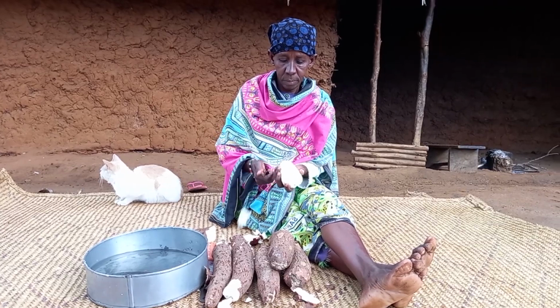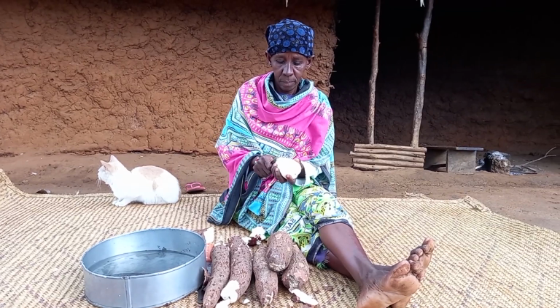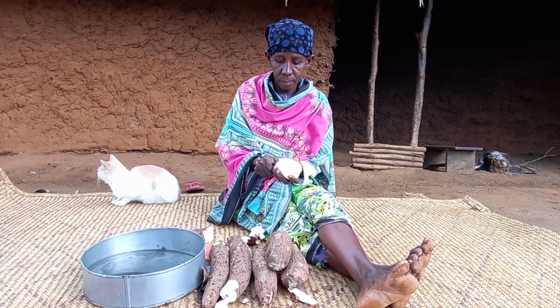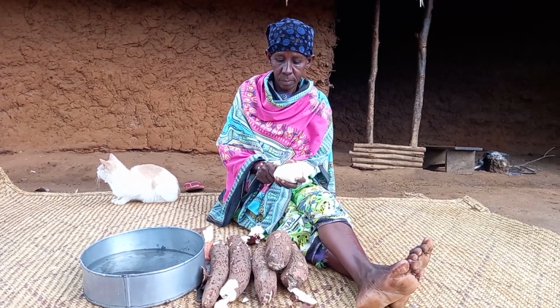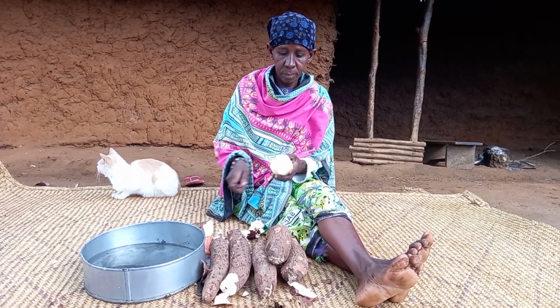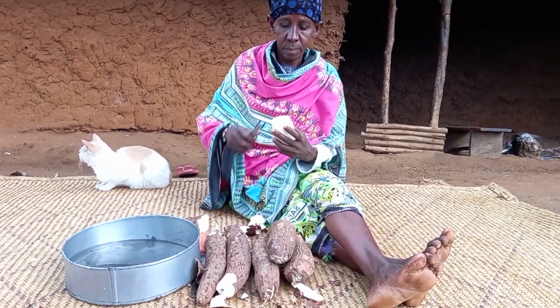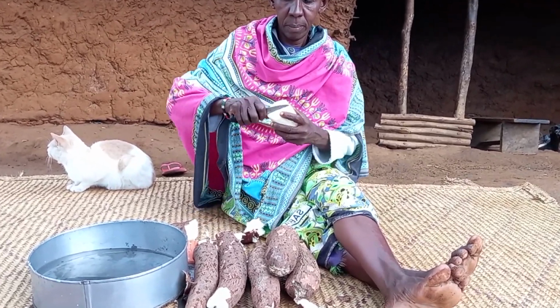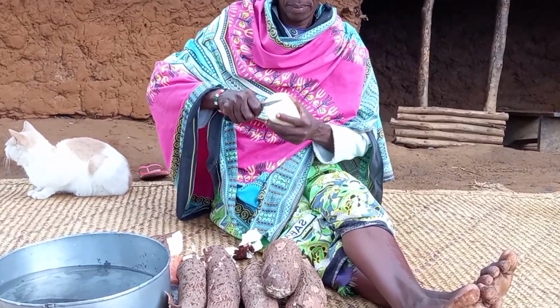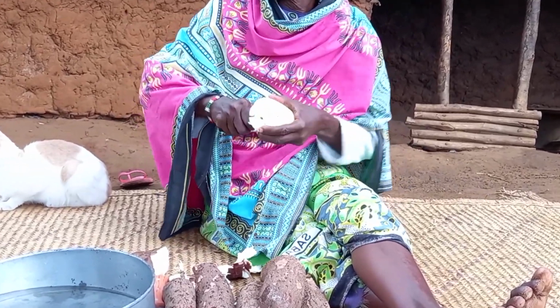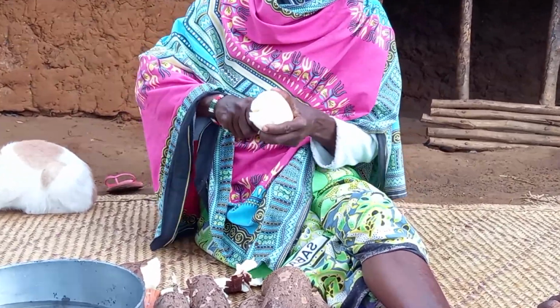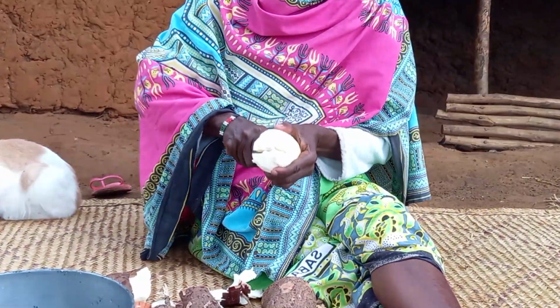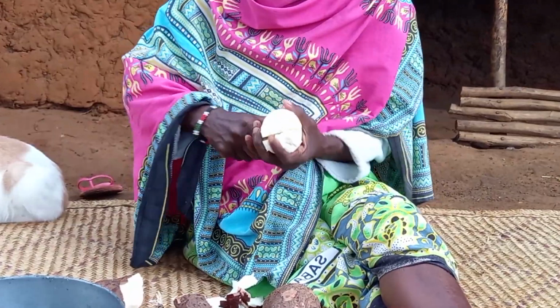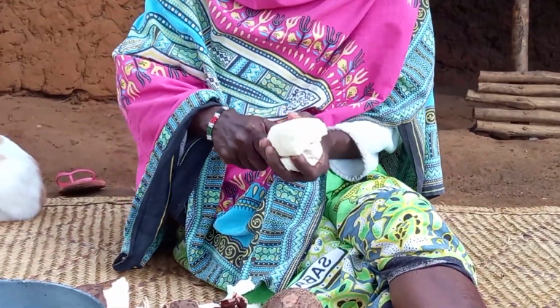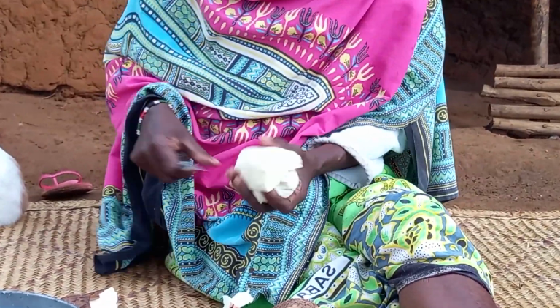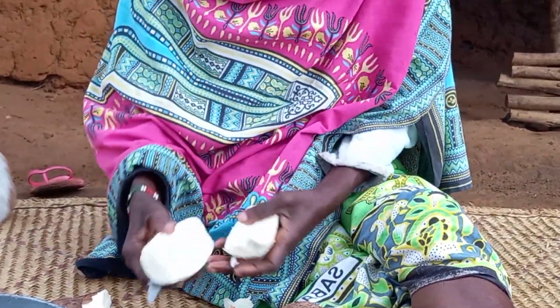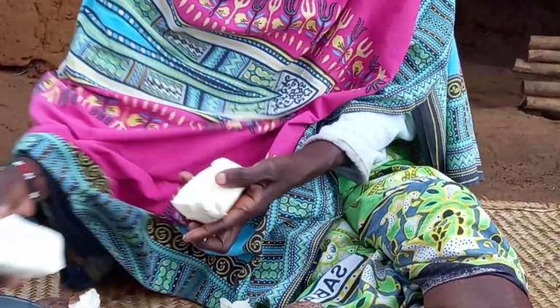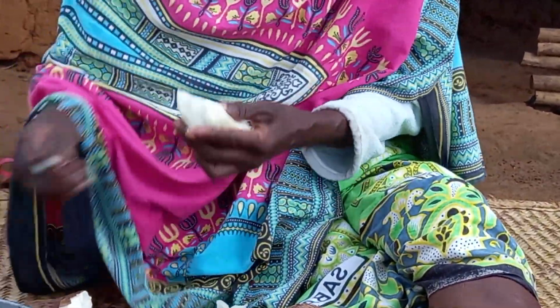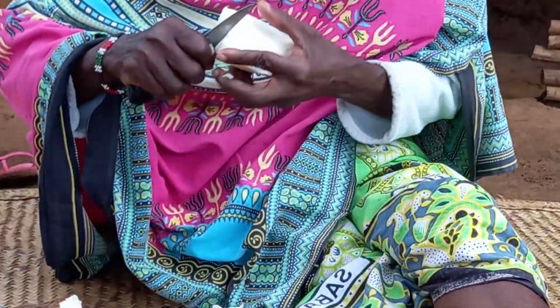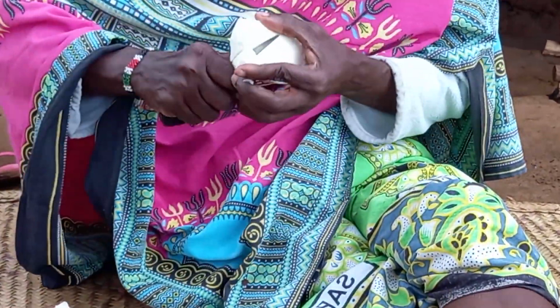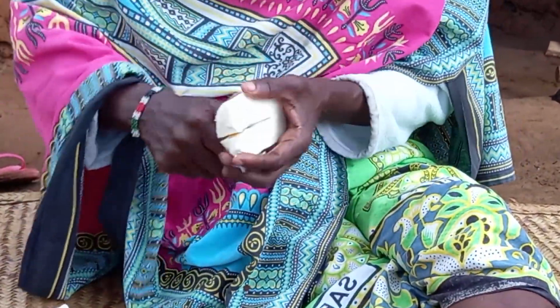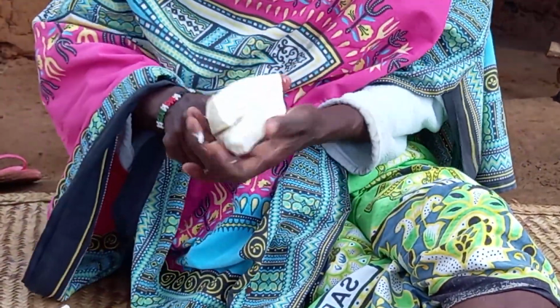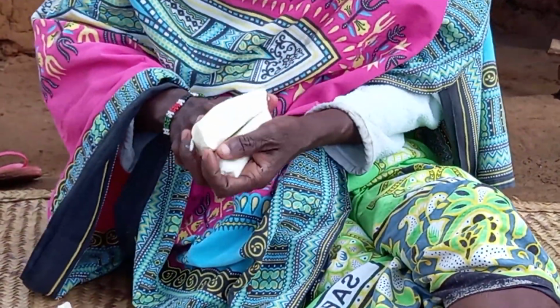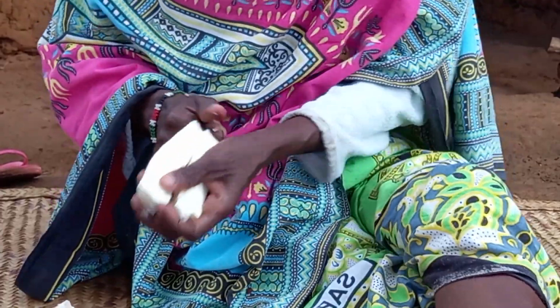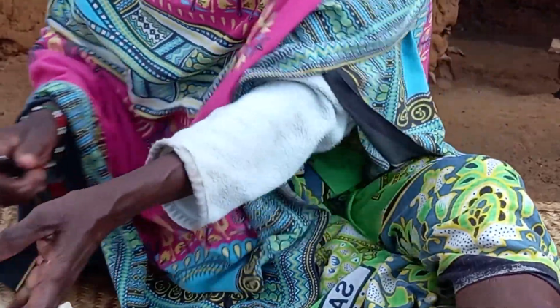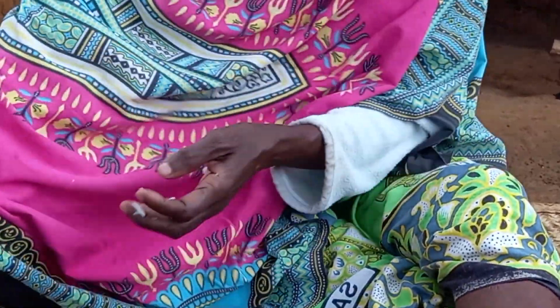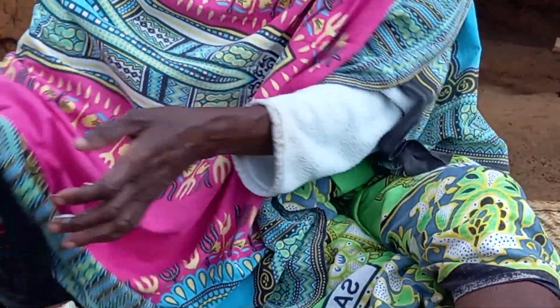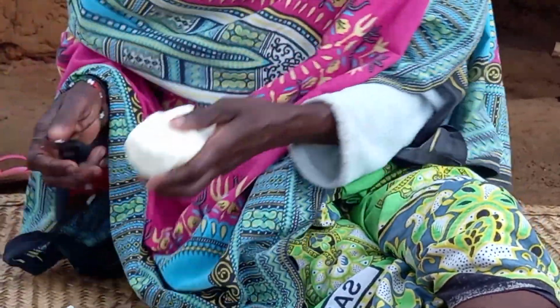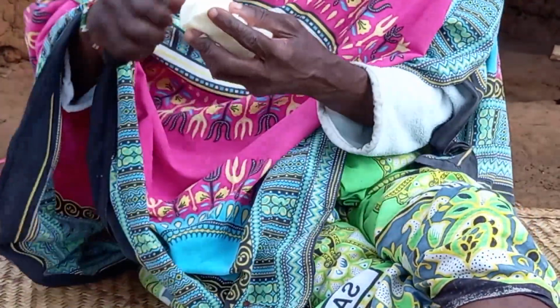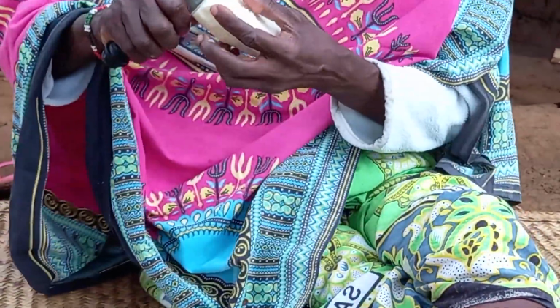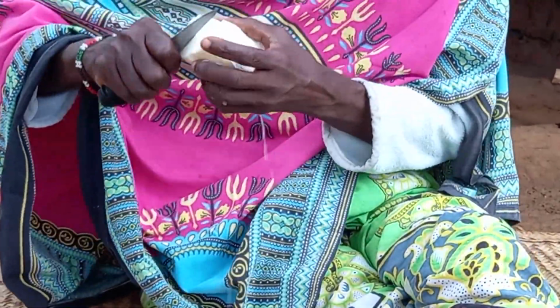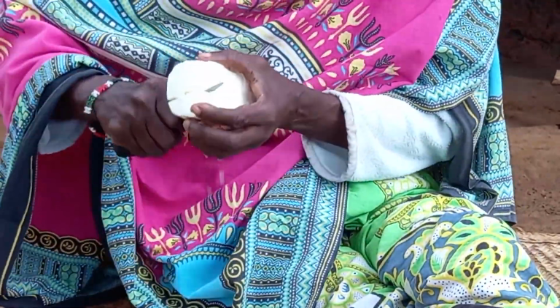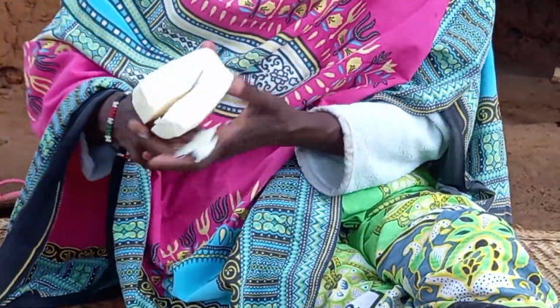Straight away, mom will go ahead to prepare migazija. In some communities they call it mungogo — let me know in your village how you do call it. Drop a sweet comment for your girl. This is Giriamaland, coastal Kenya, Africa.